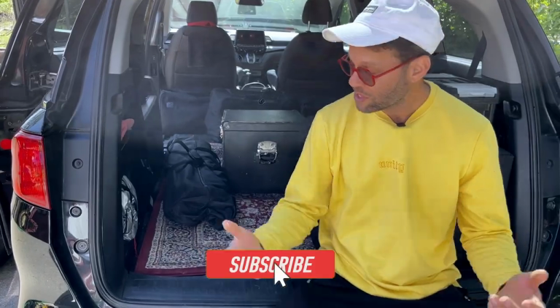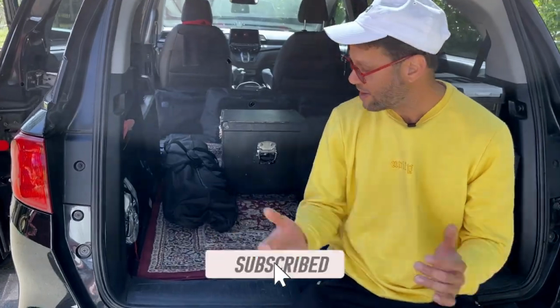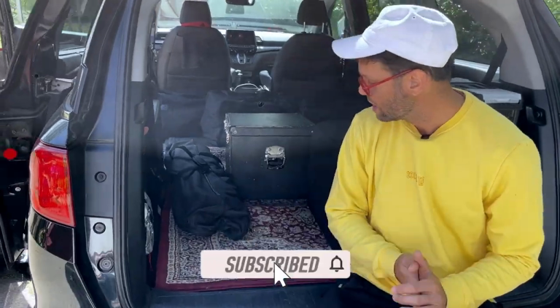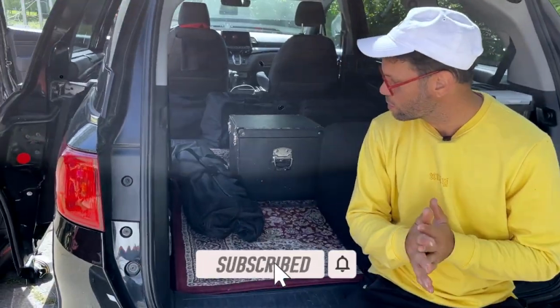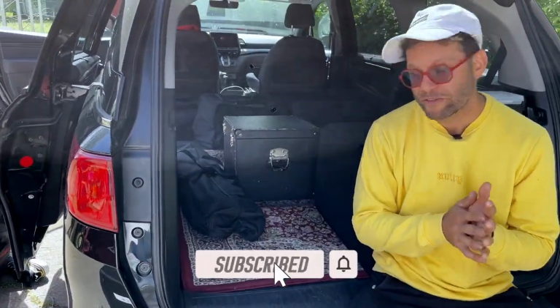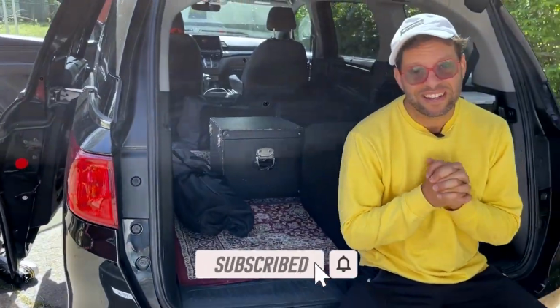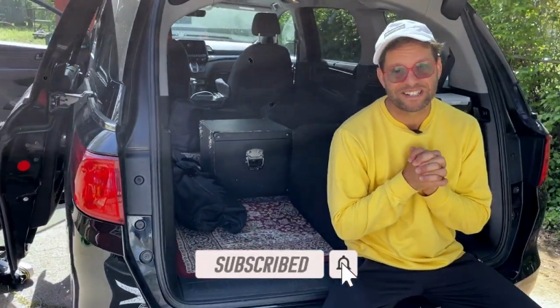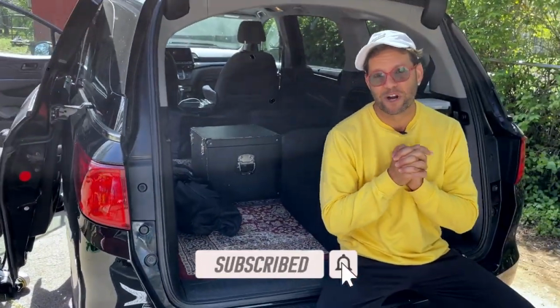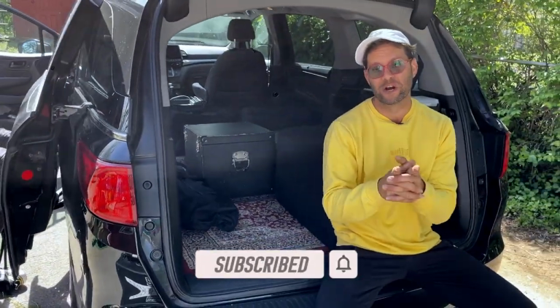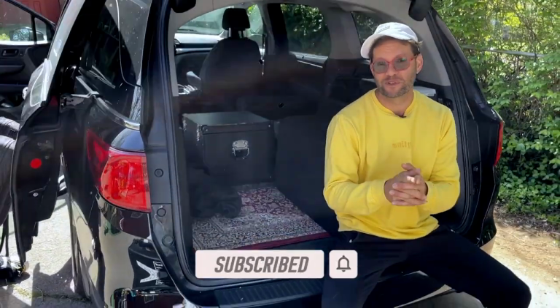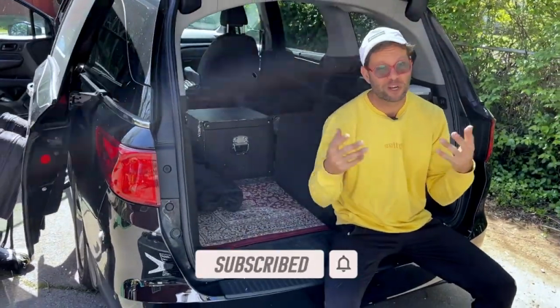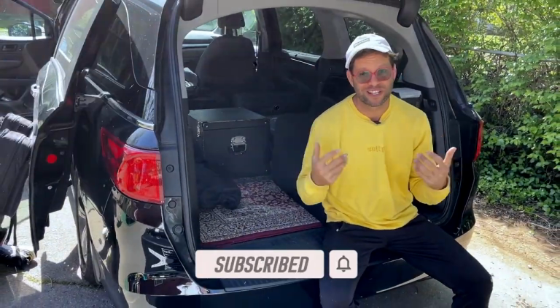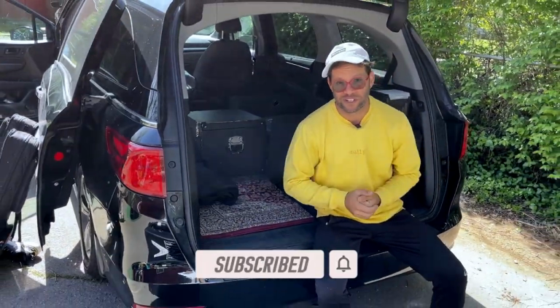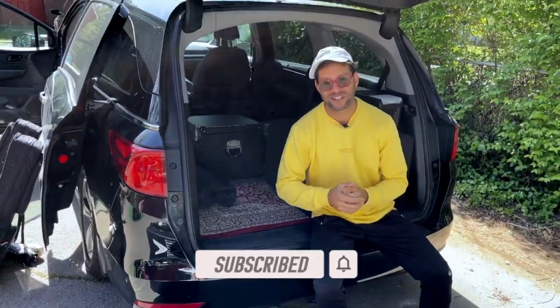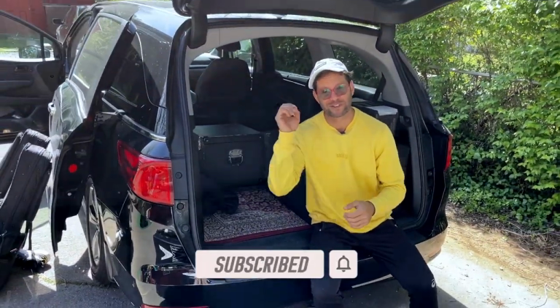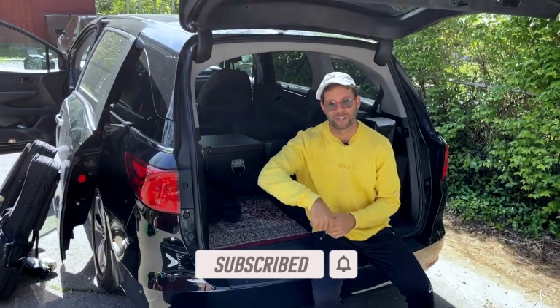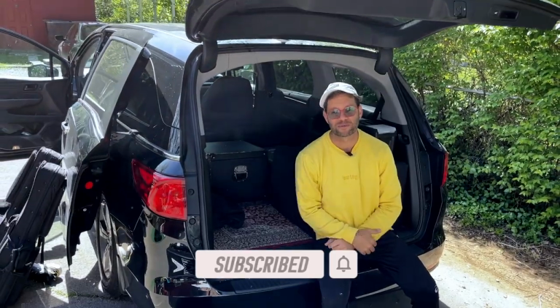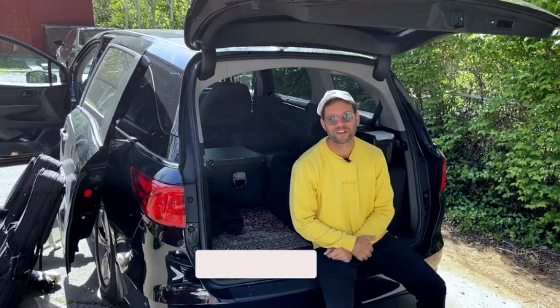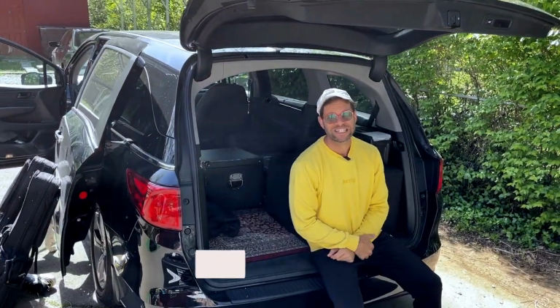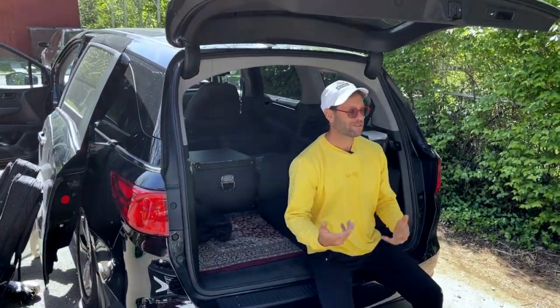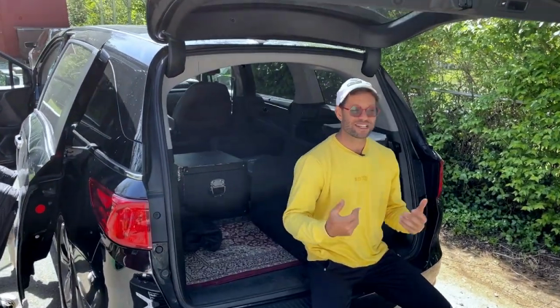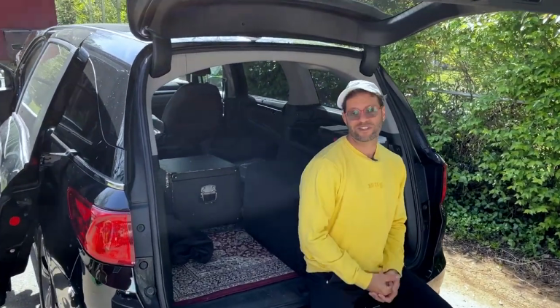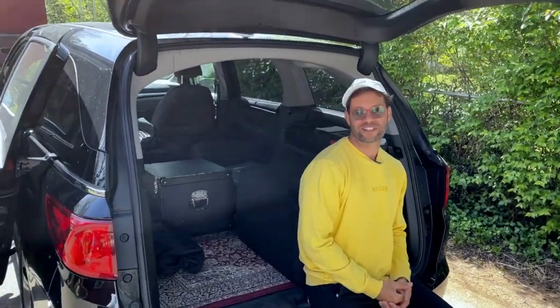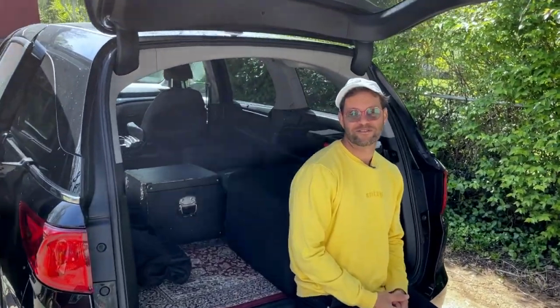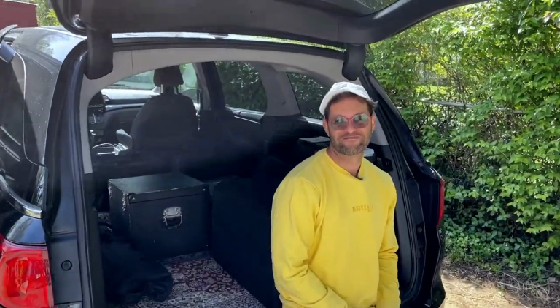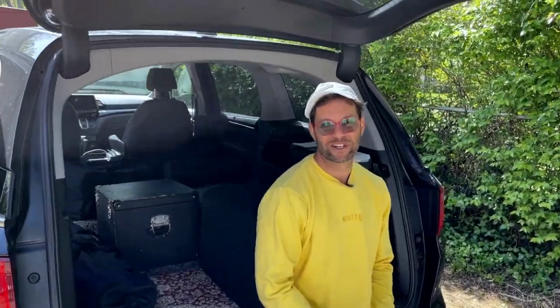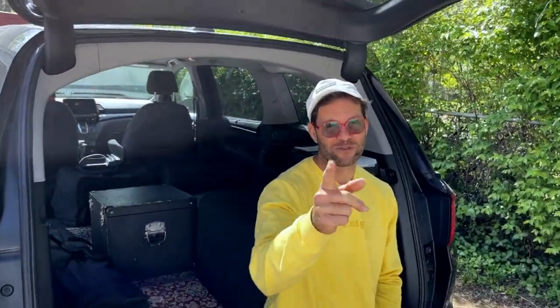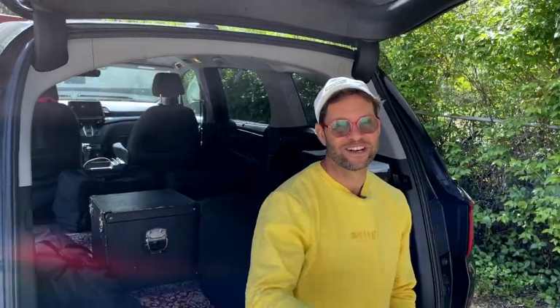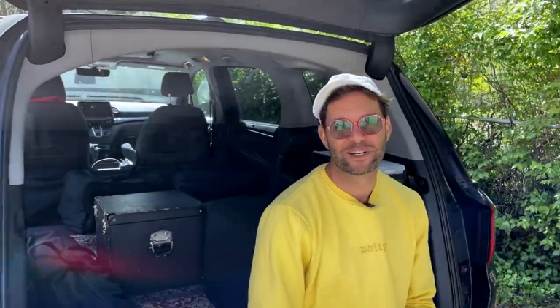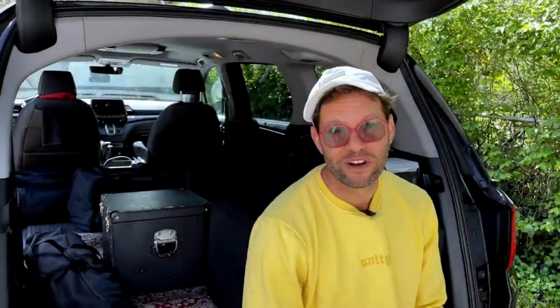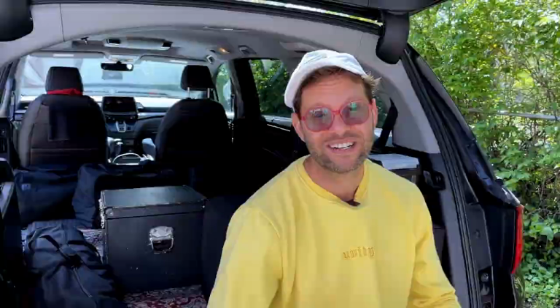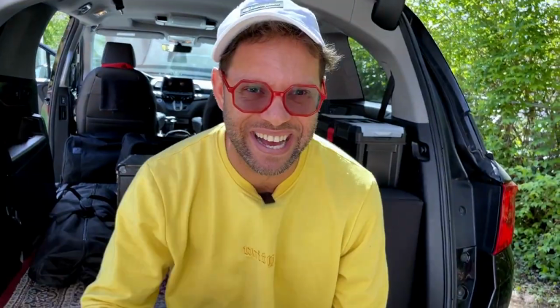So there you have it, guys — that's what's in my van. I hope that helps you. Let me know if there are any questions, throw them in the comments below. If you want to see more of this sort of stuff, hopefully I'll see you on the road. Peace out.